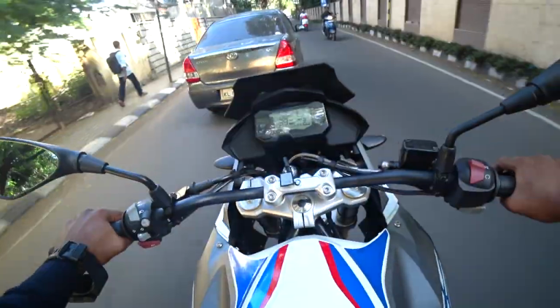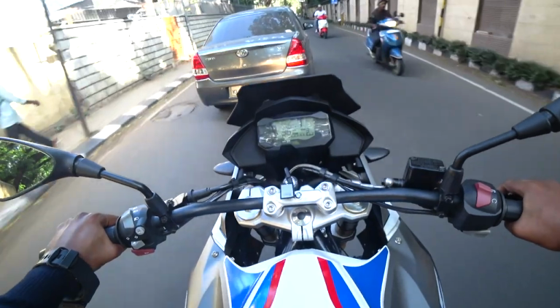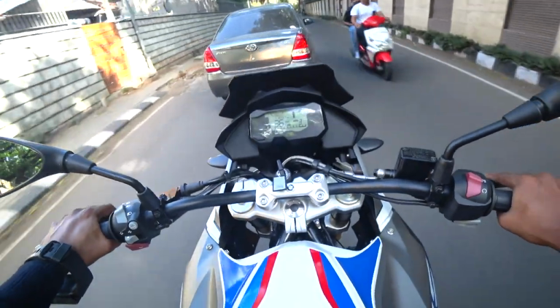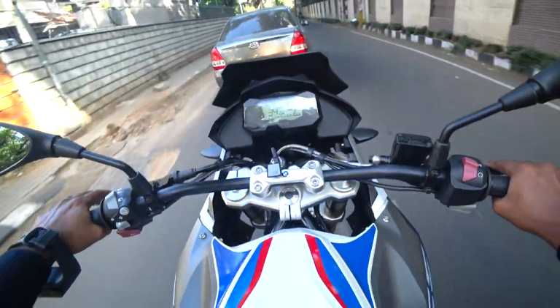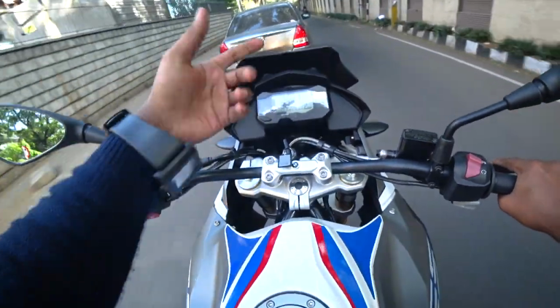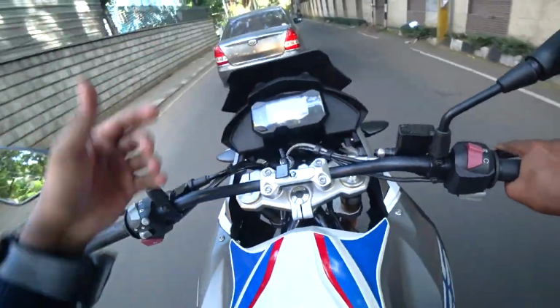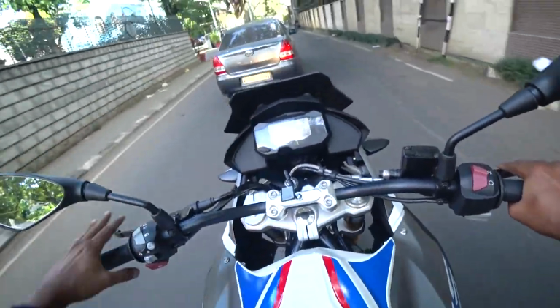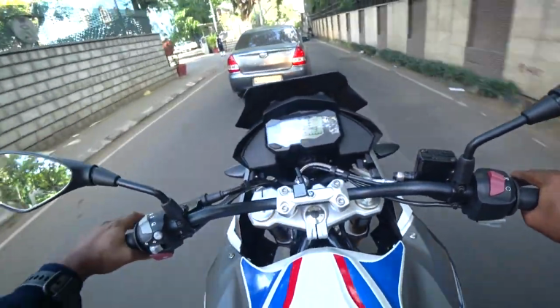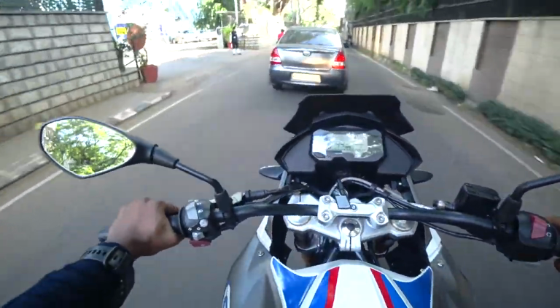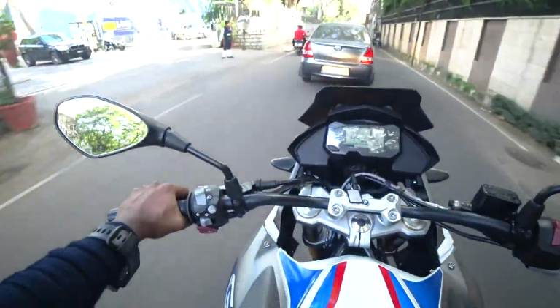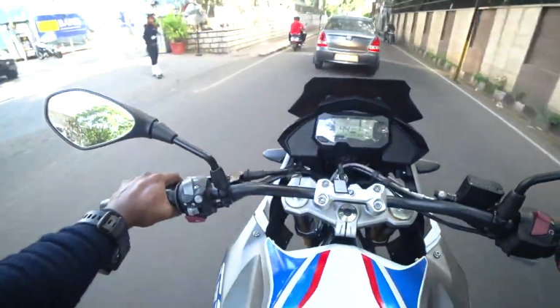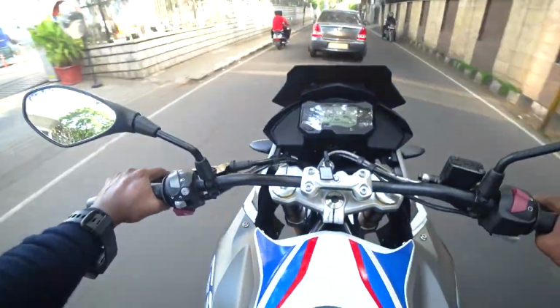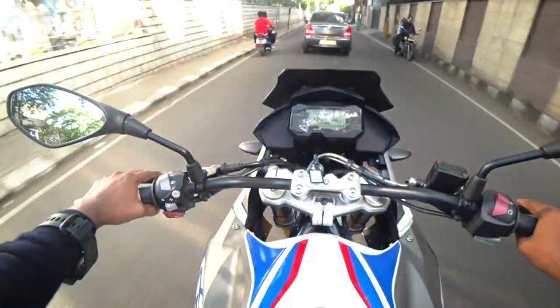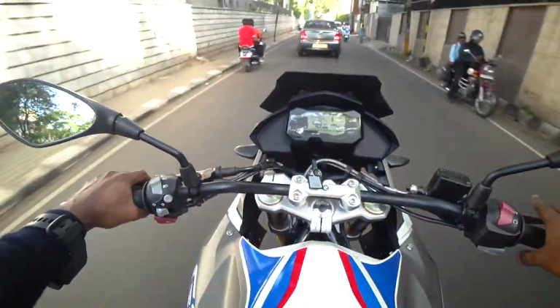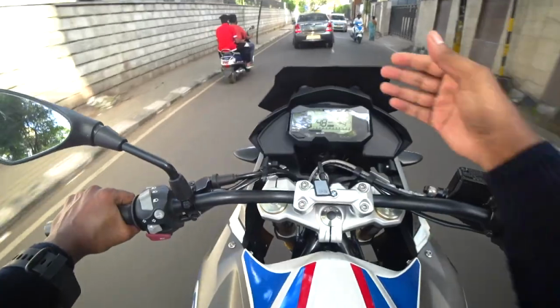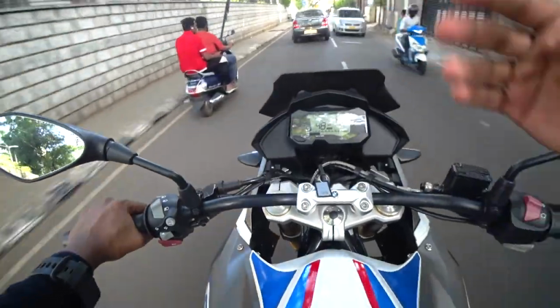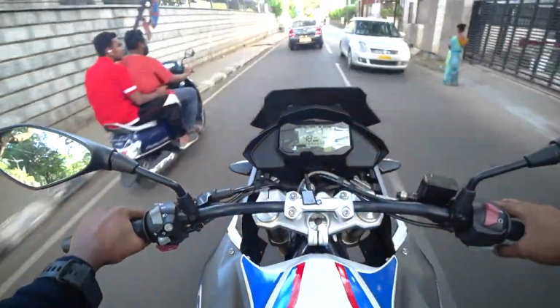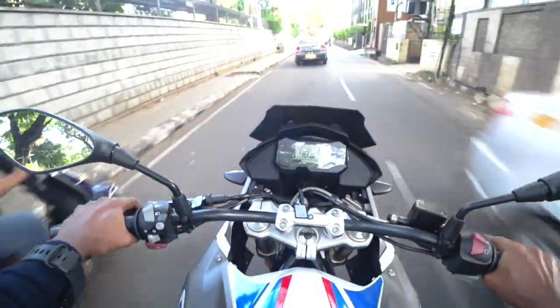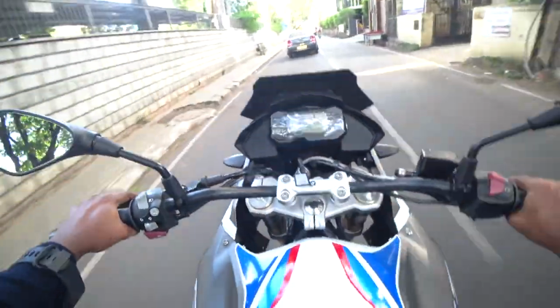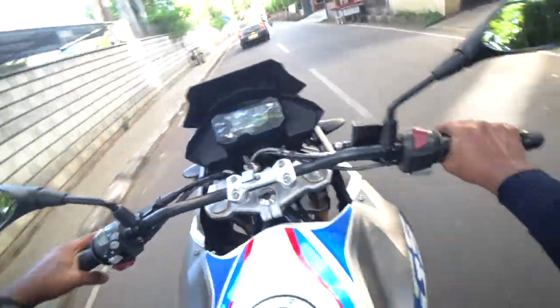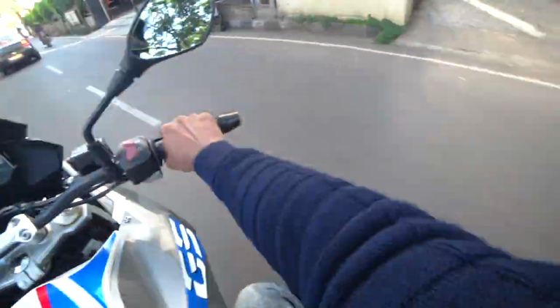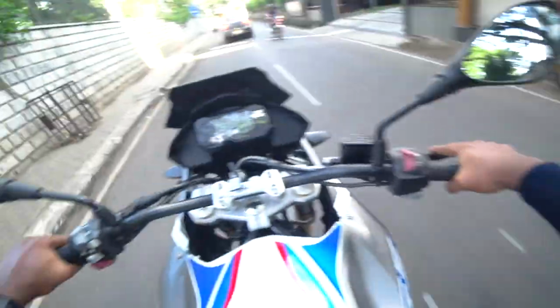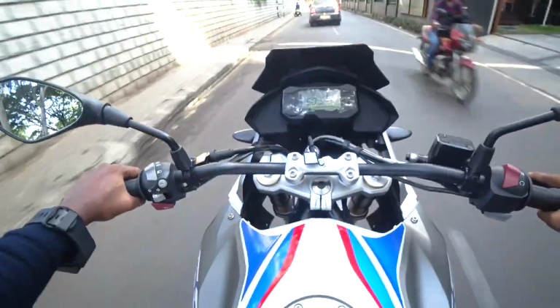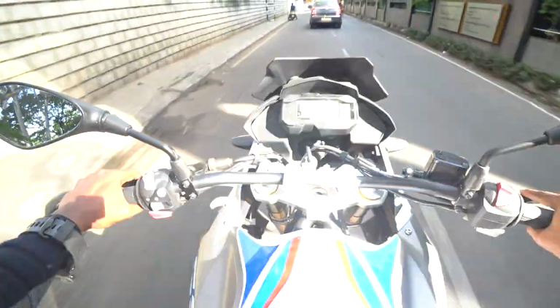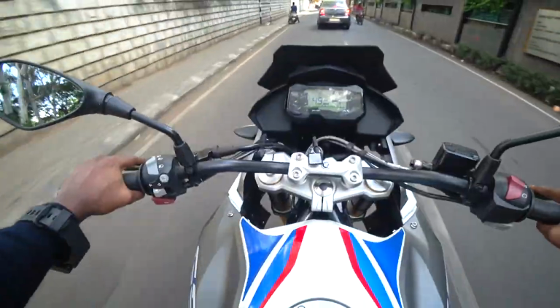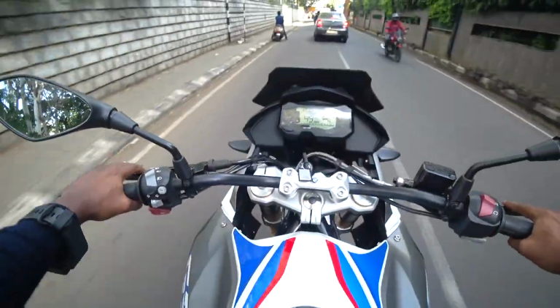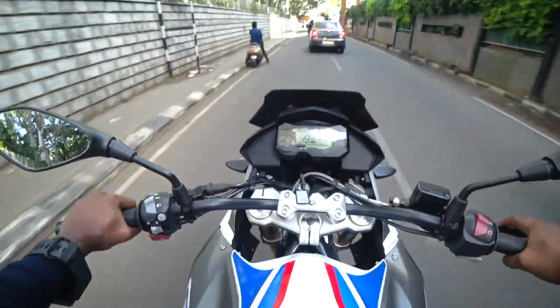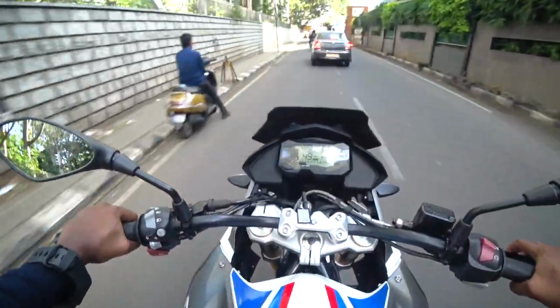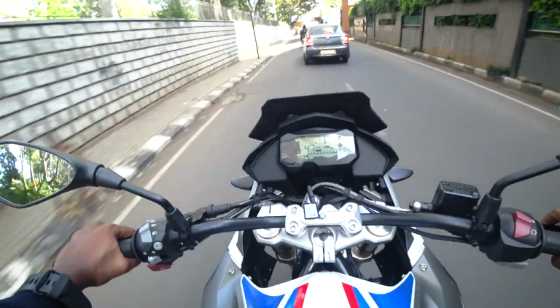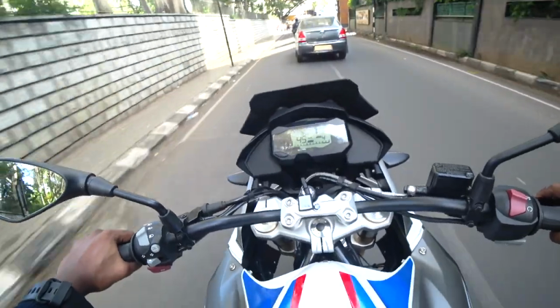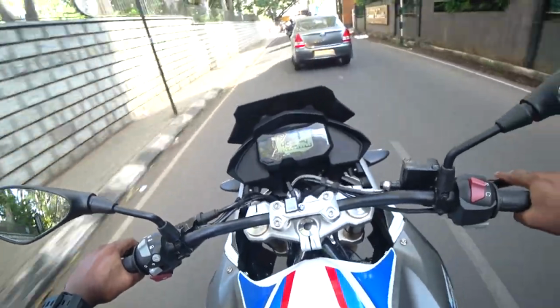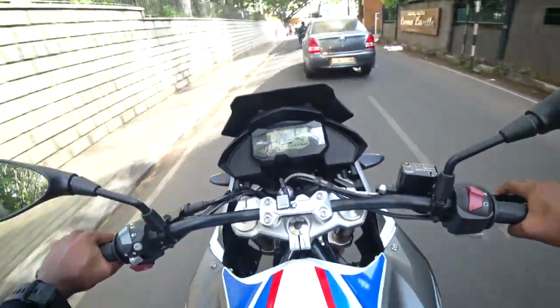I'm not sure if this is the stock windshield, but if you are tall I feel you should be increasing the height of the windshield if it's adjustable. If not, you need to buy a new windshield.